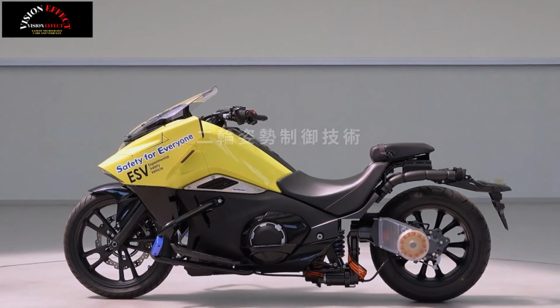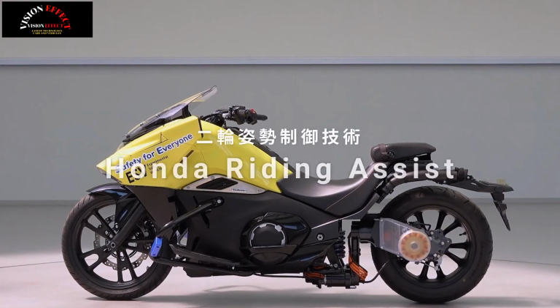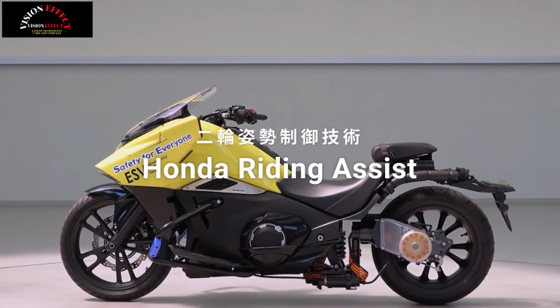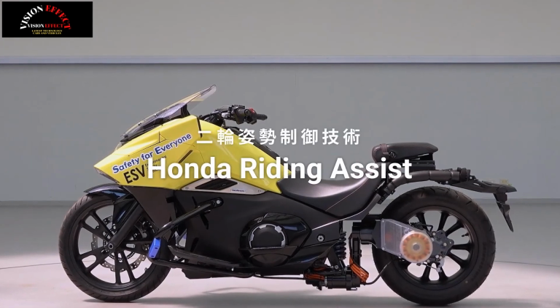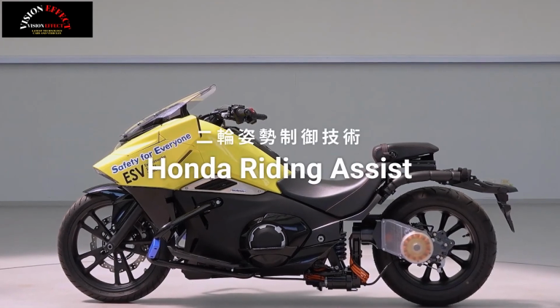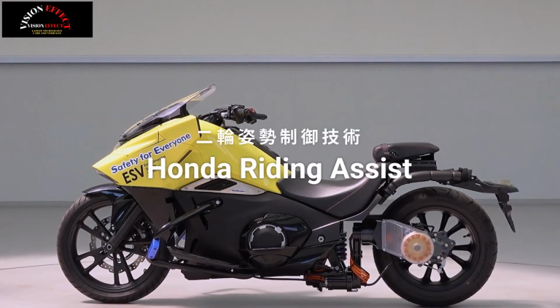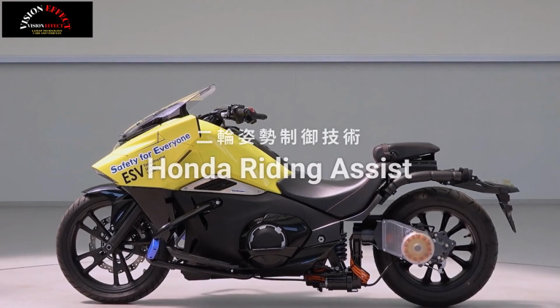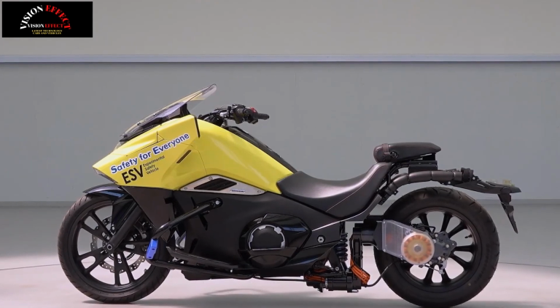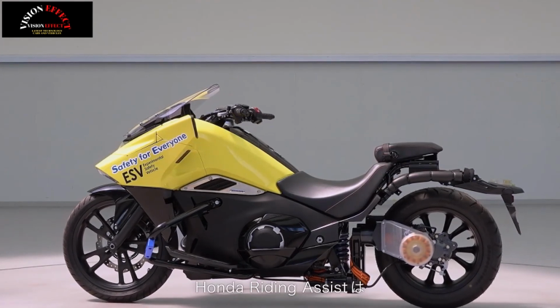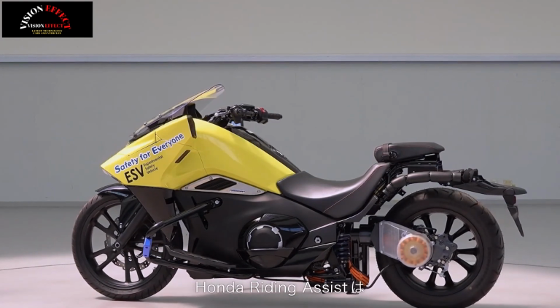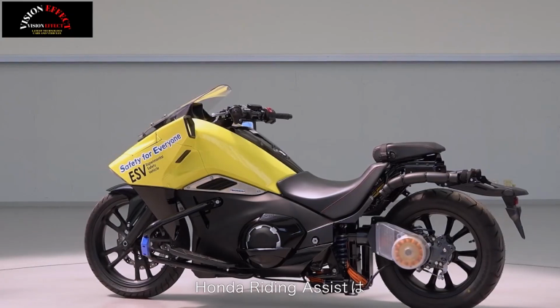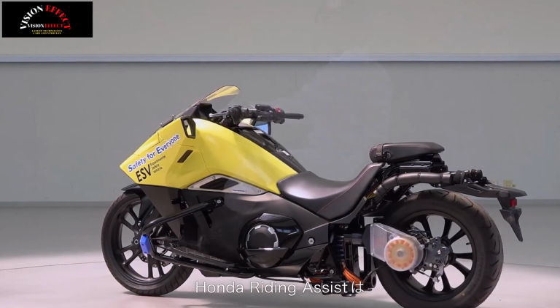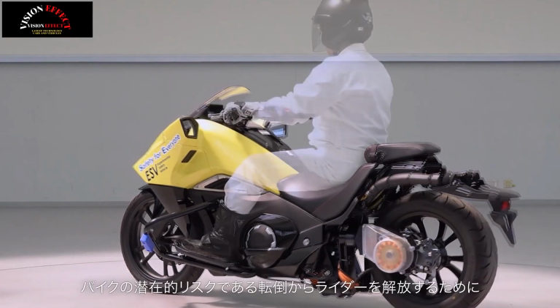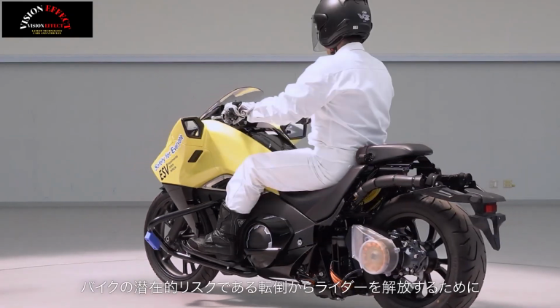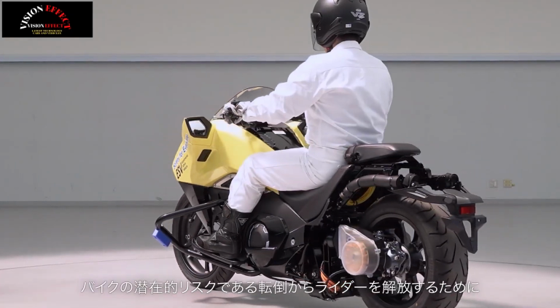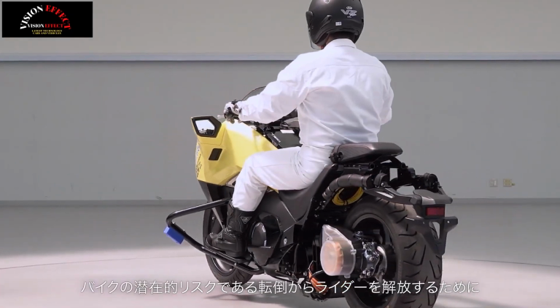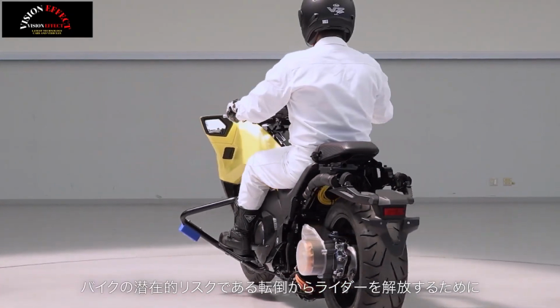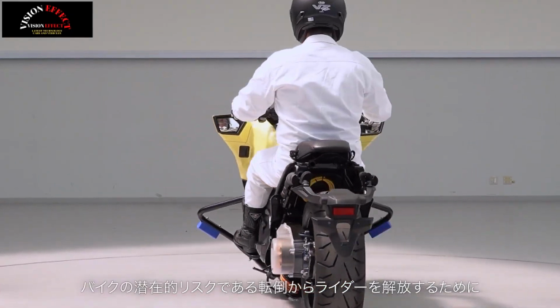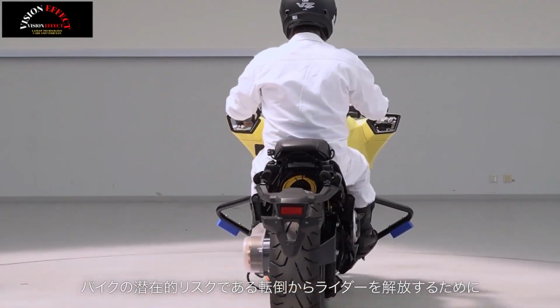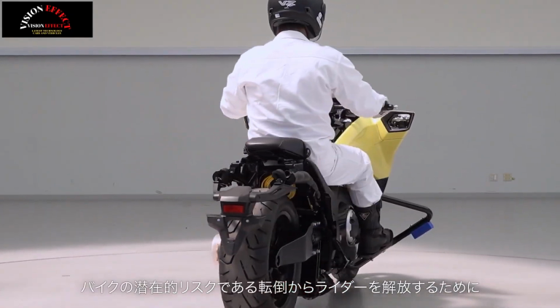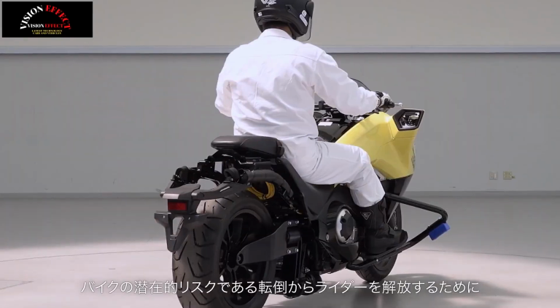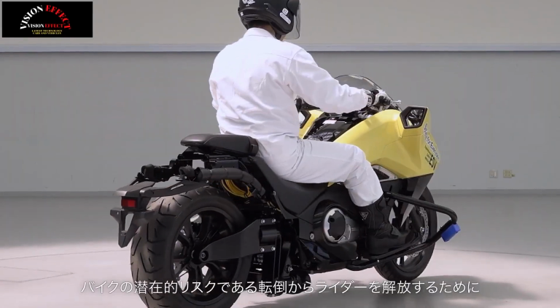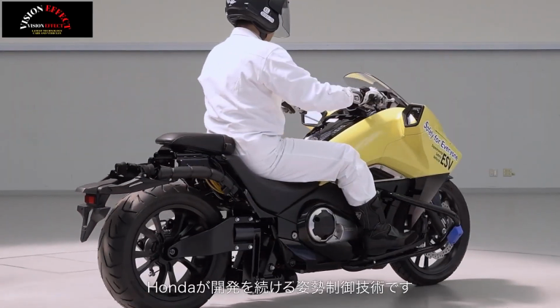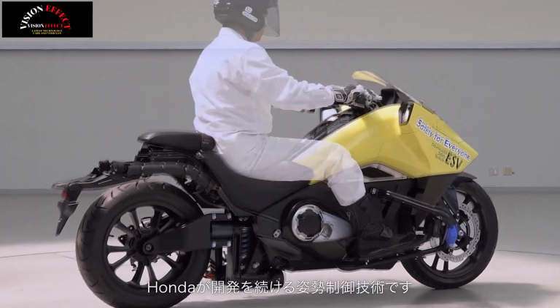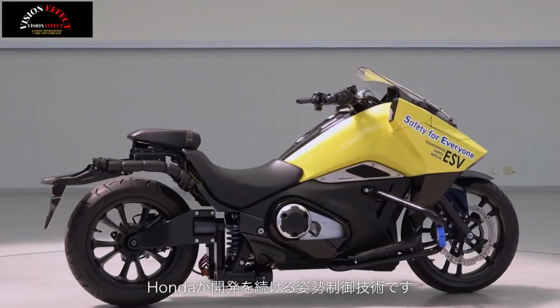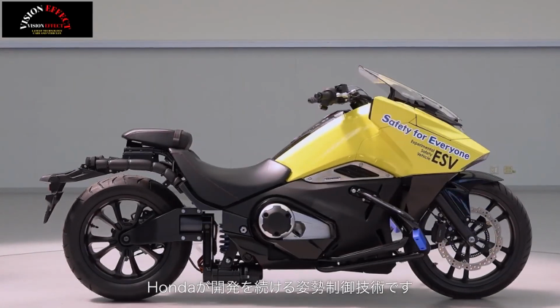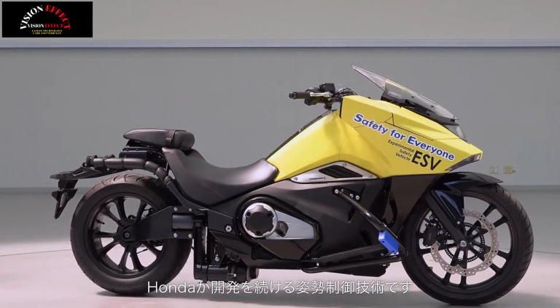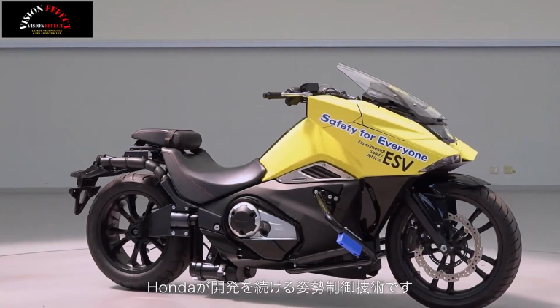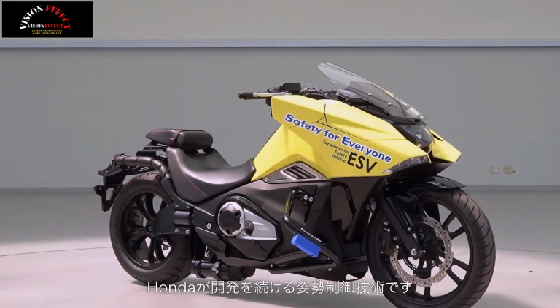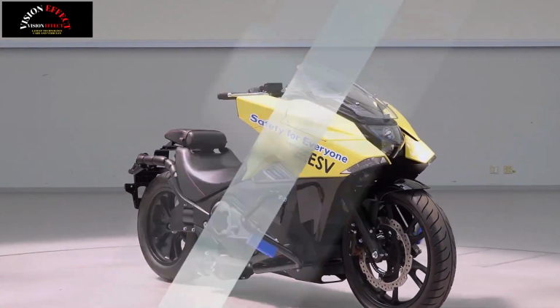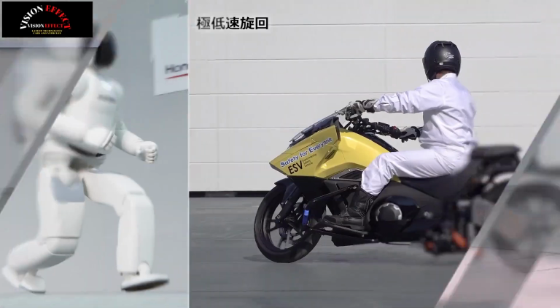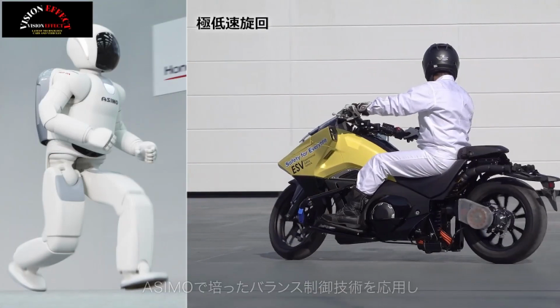Honda's new Ride Assist motorcycle hasn't been released yet, but it's offering an impressive technical demo. The concept at CES demonstrated how motorcycles can maintain stability at low speeds, a particularly challenging task even for experienced riders.